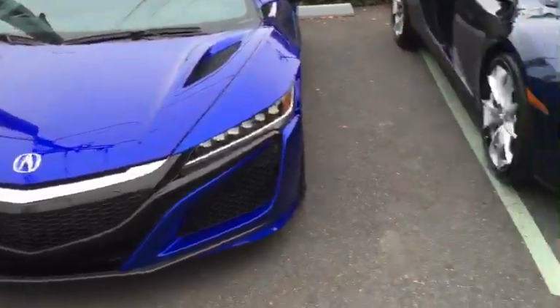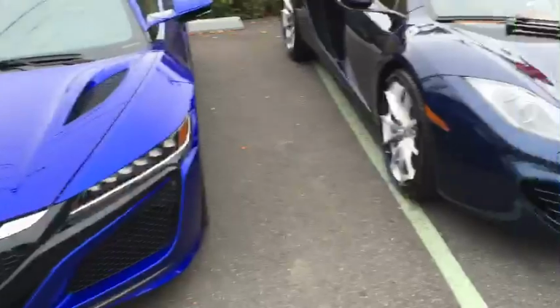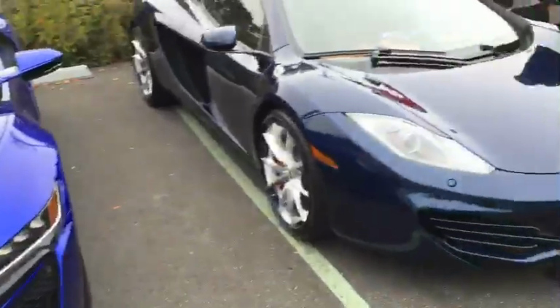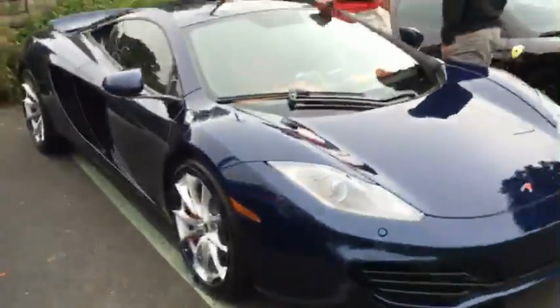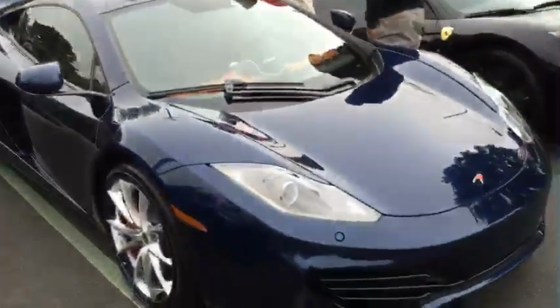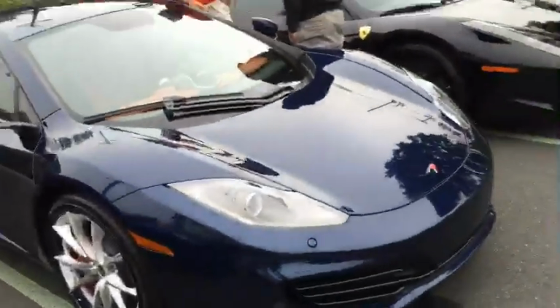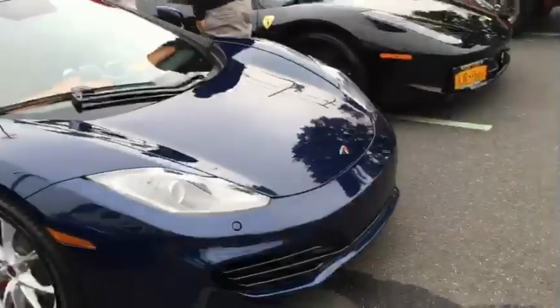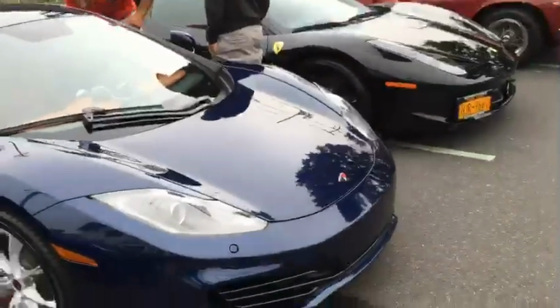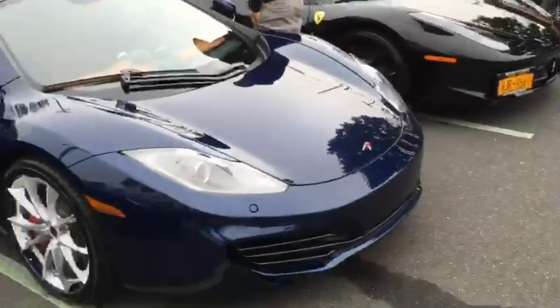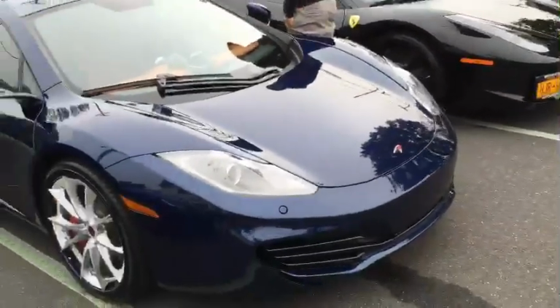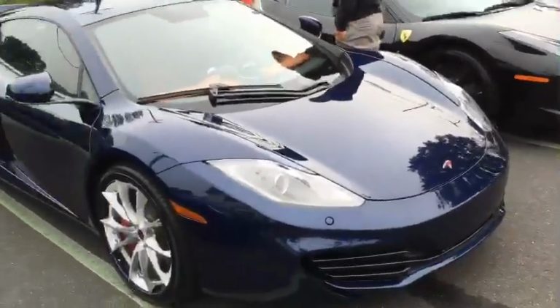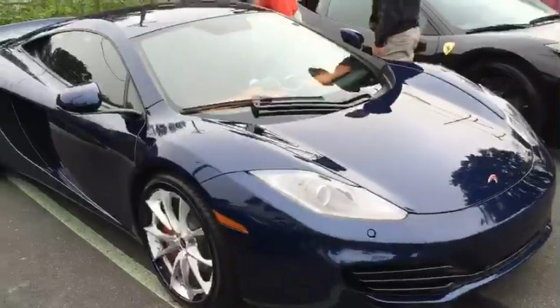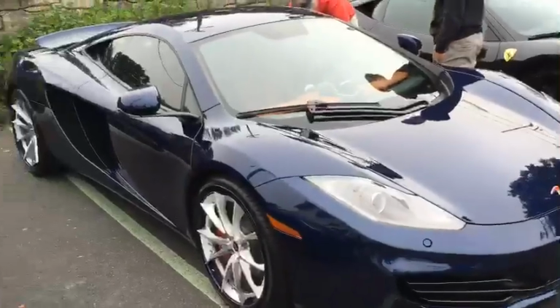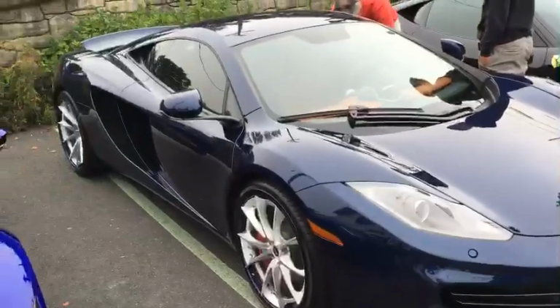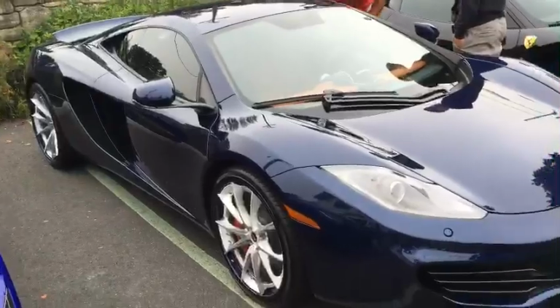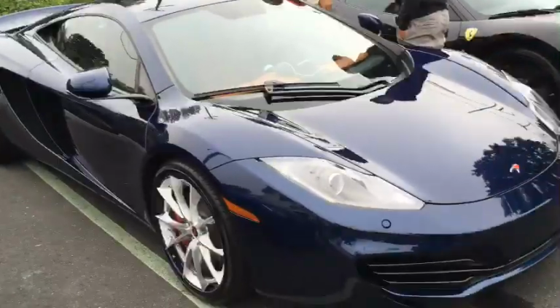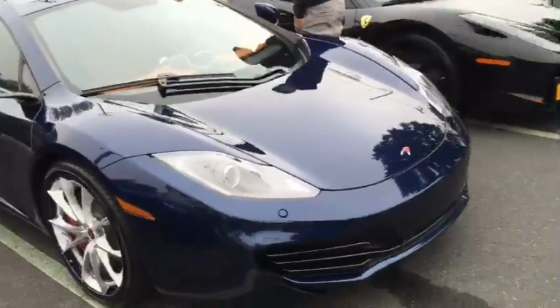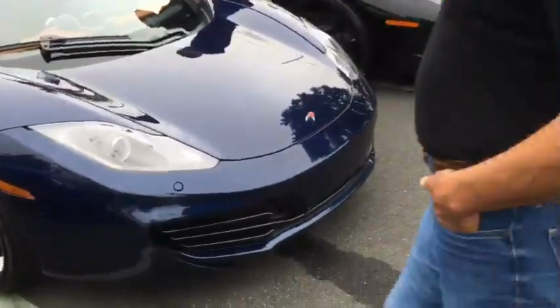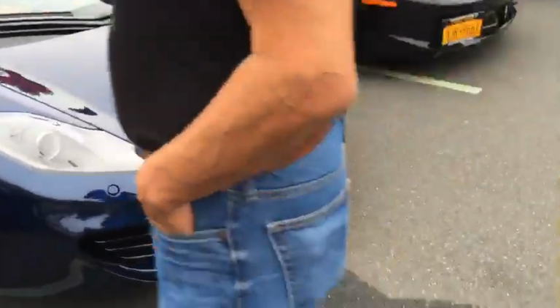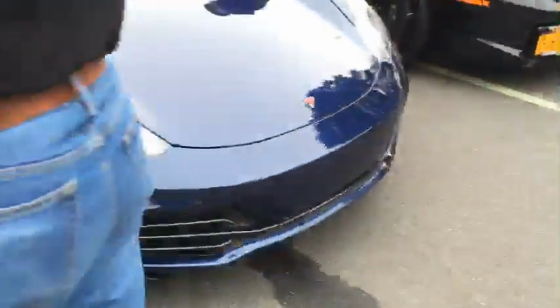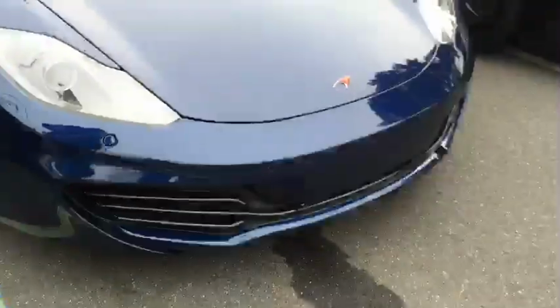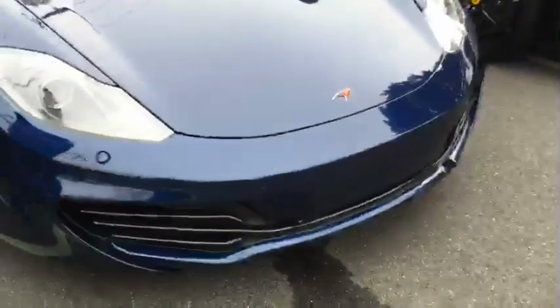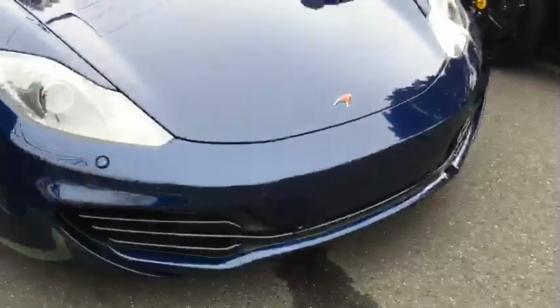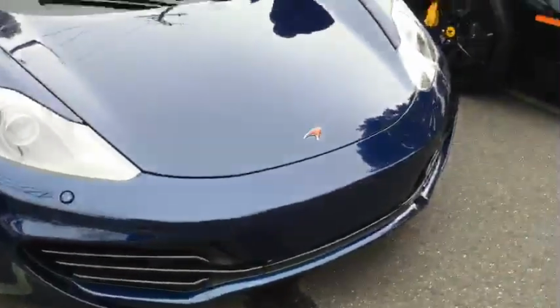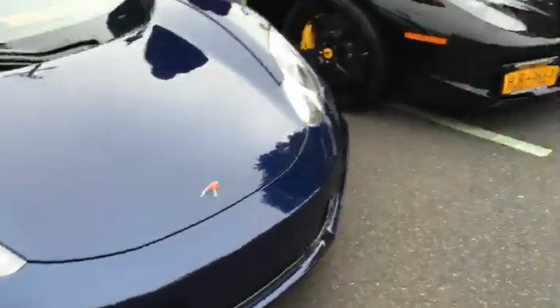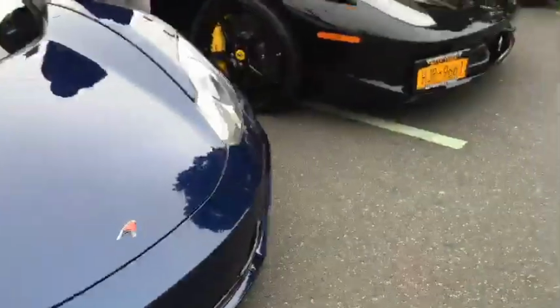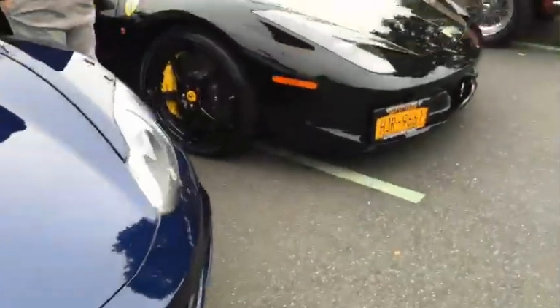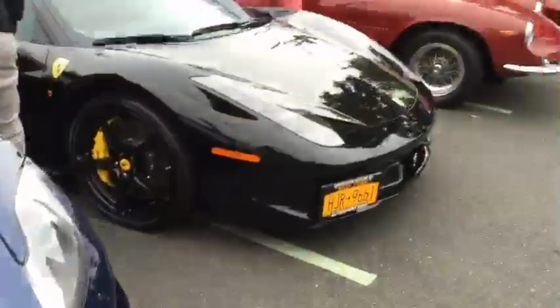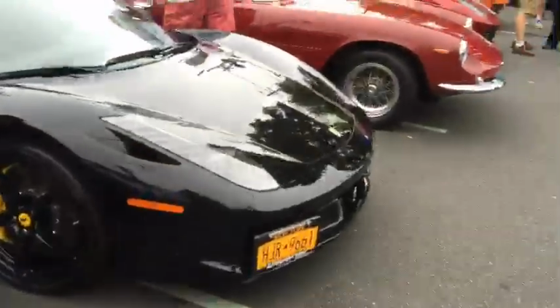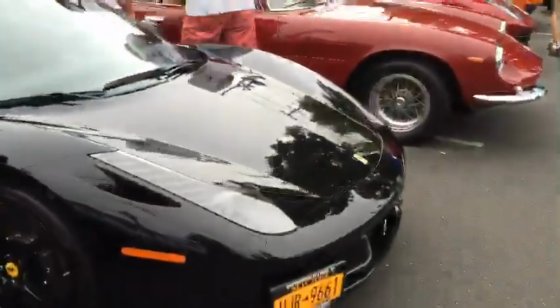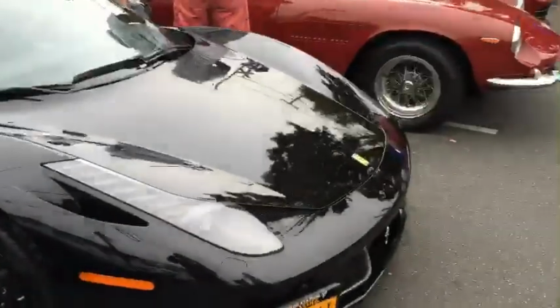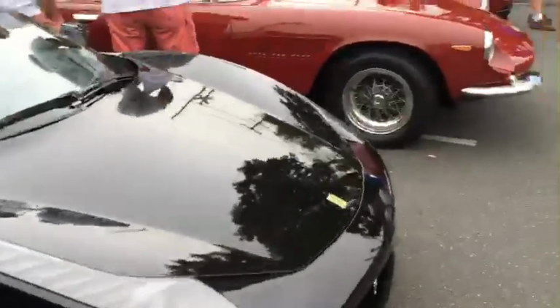Here's one of the first modern McLarens — McLaren F1 notwithstanding, this is the 12C. And how you can tell: the 12C obviously has a different front end than the 650S.